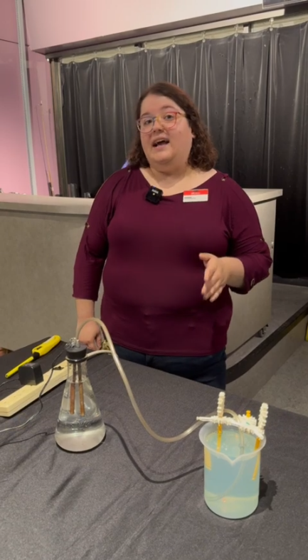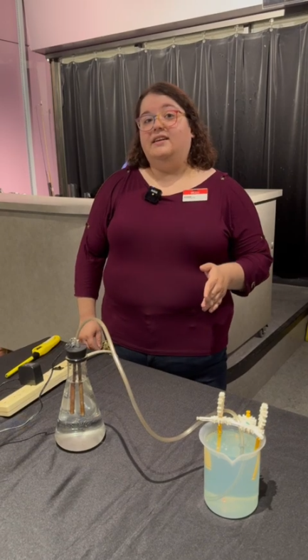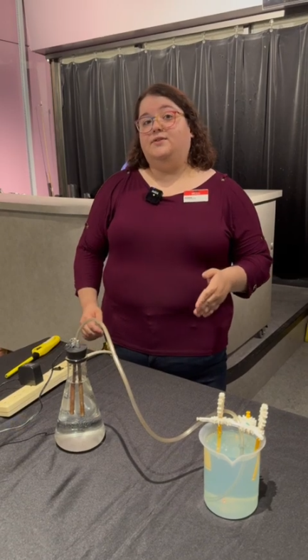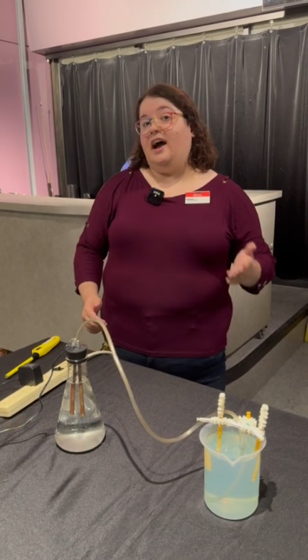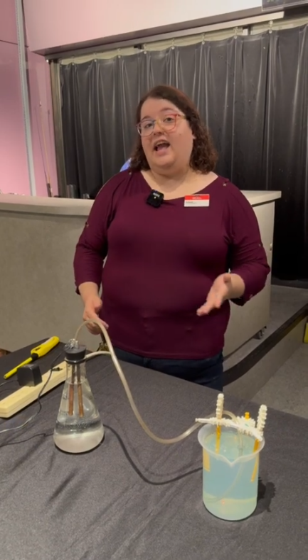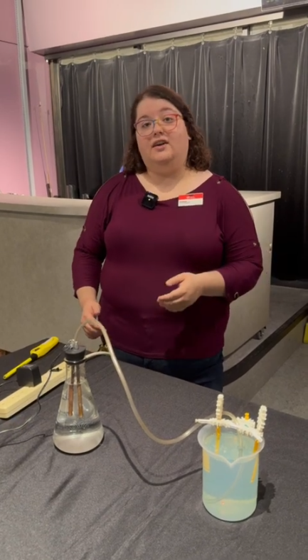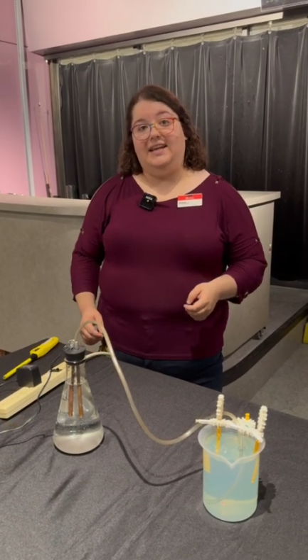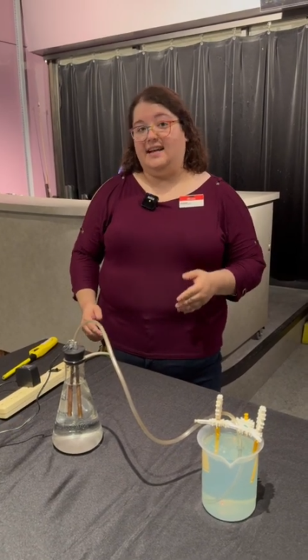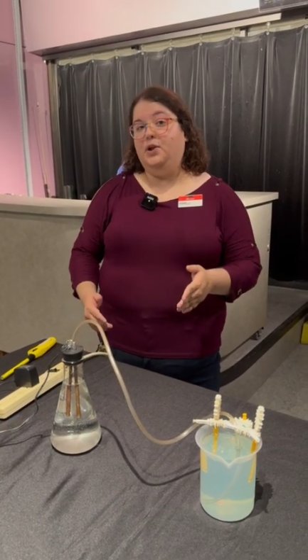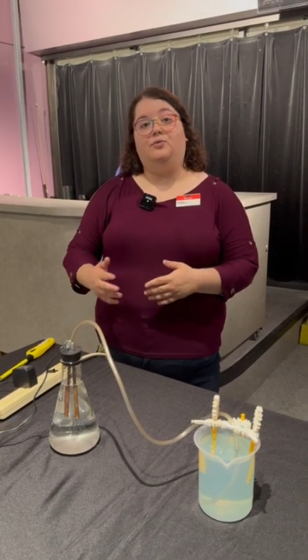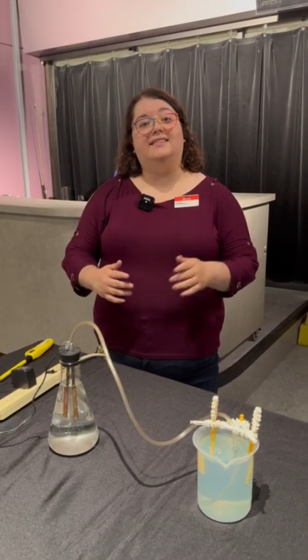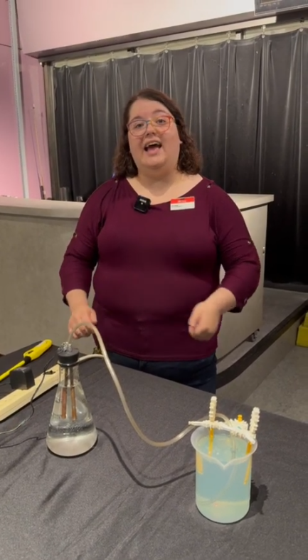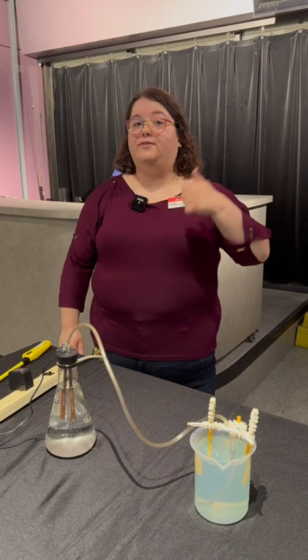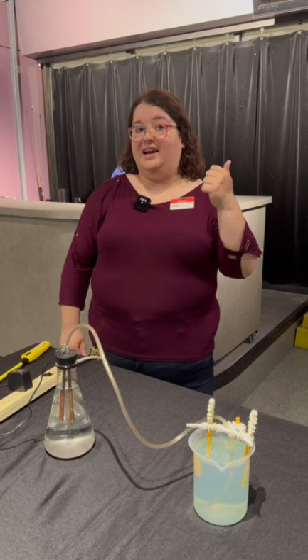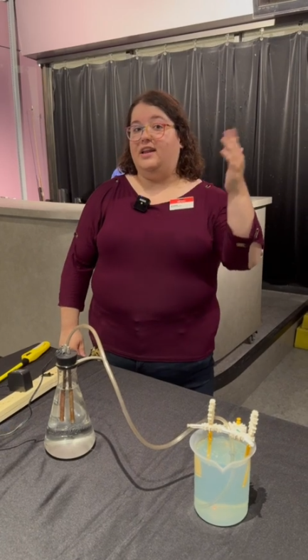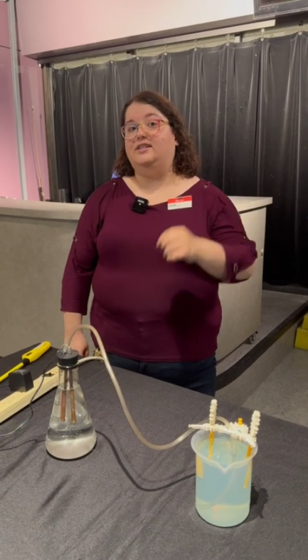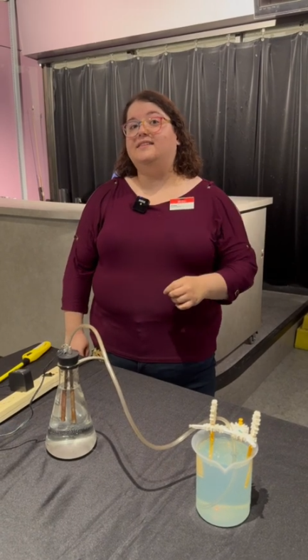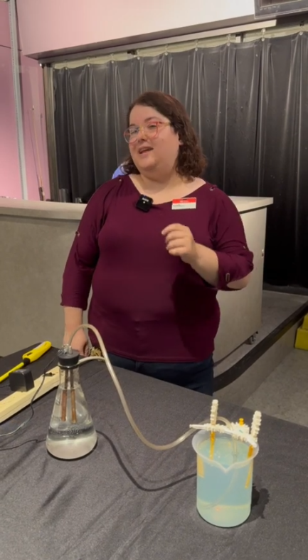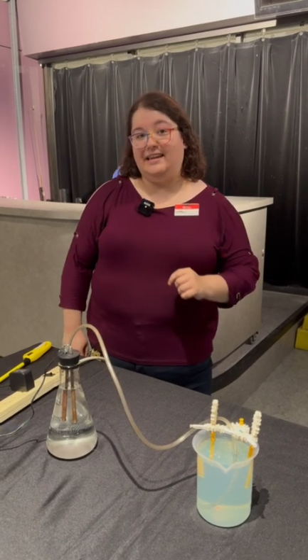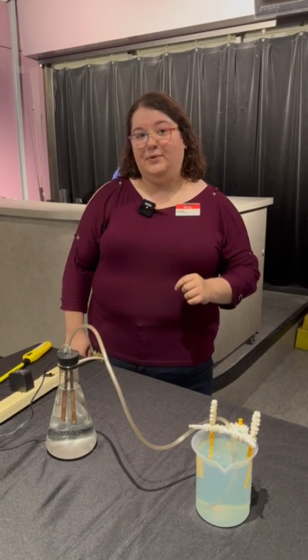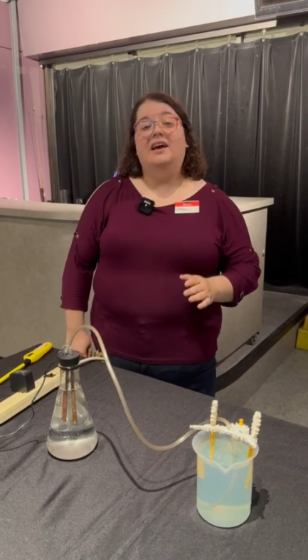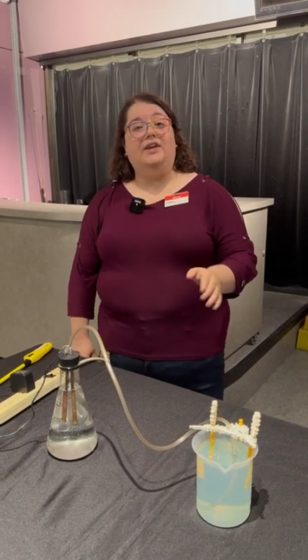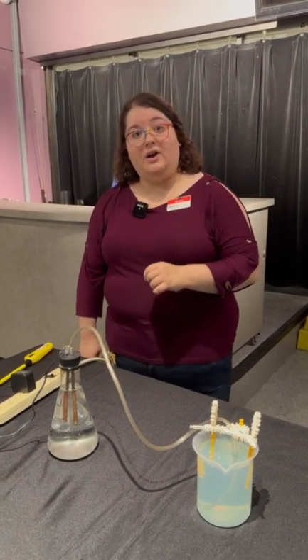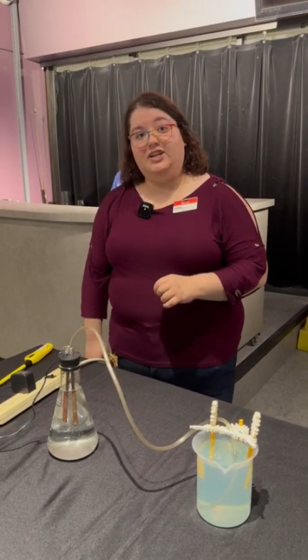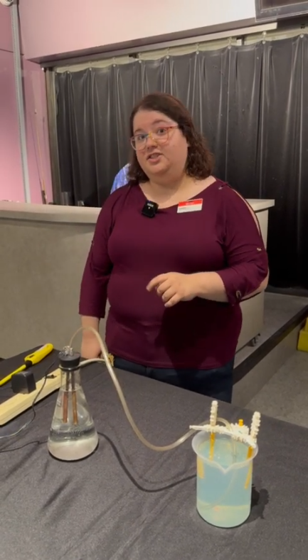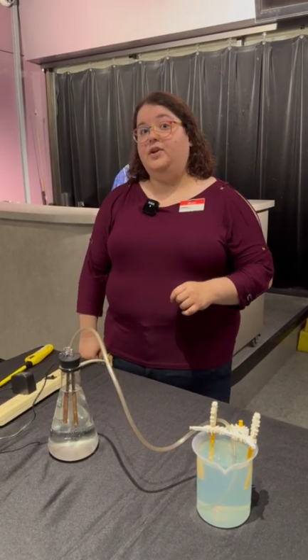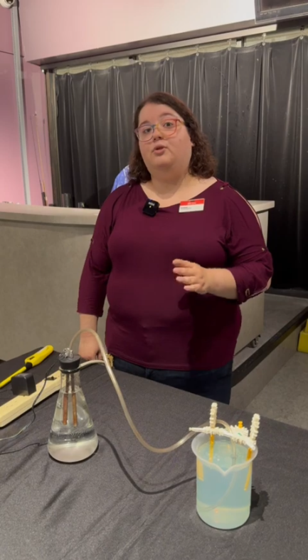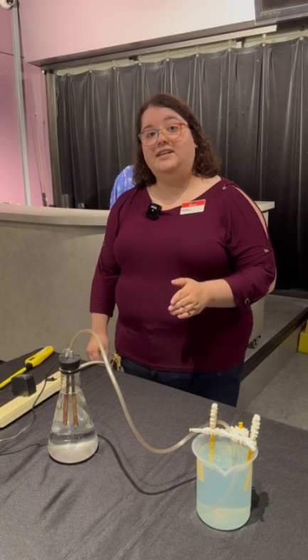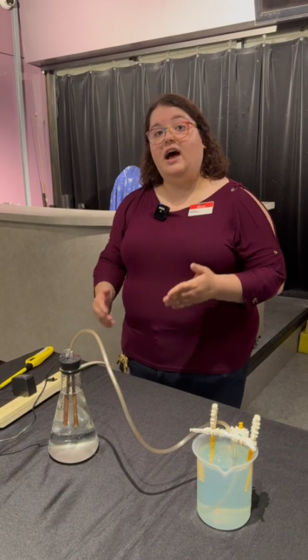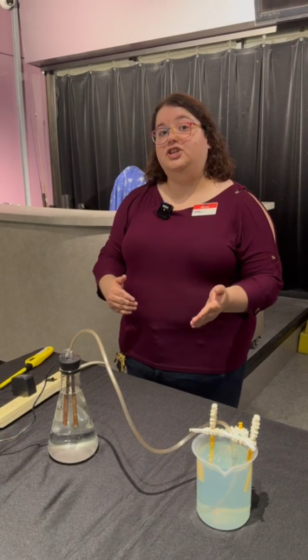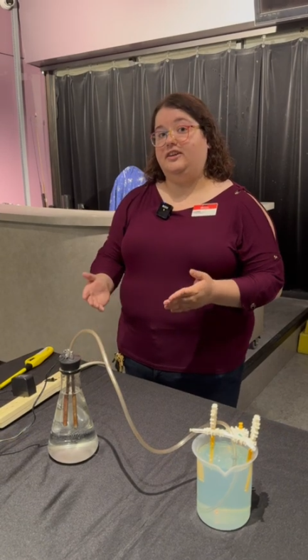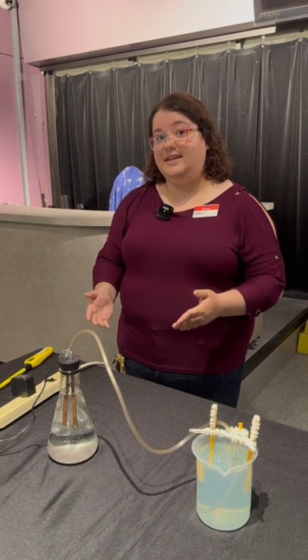NASA uses hydrogen and oxygen gas as fuel for their rockets to get off of our planet Earth and out into space and to places like the moon. You can get your hydrogen and oxygen fuel through a process called hydrogen electrolysis.